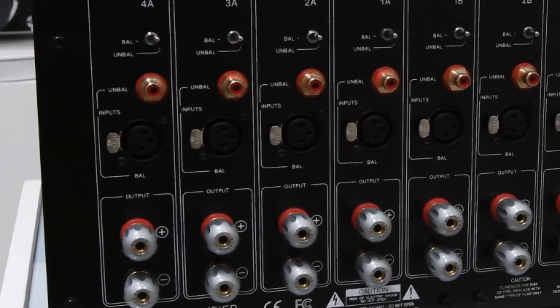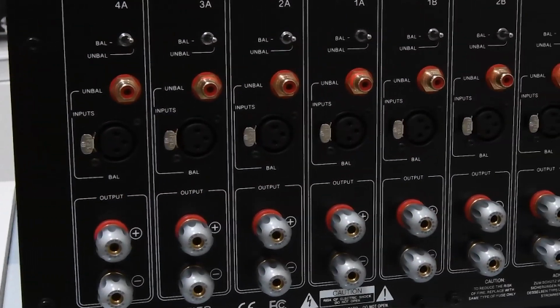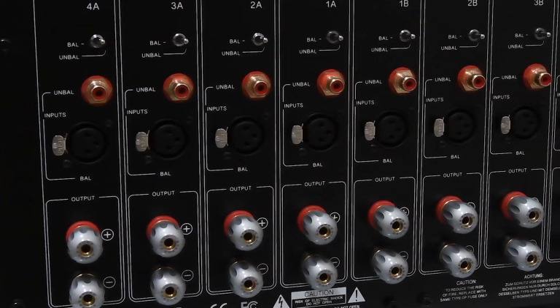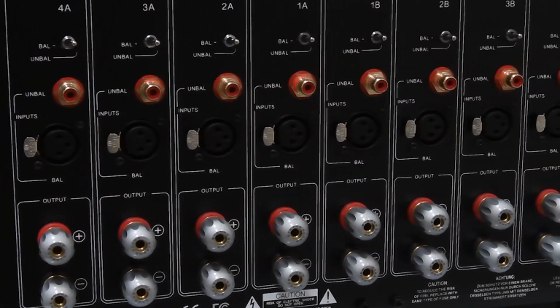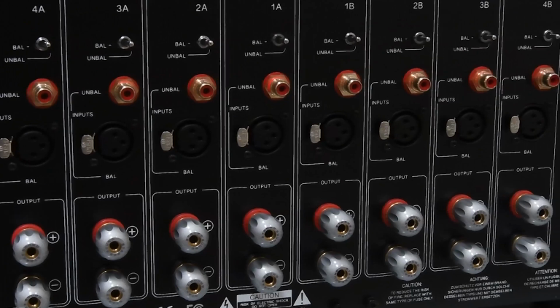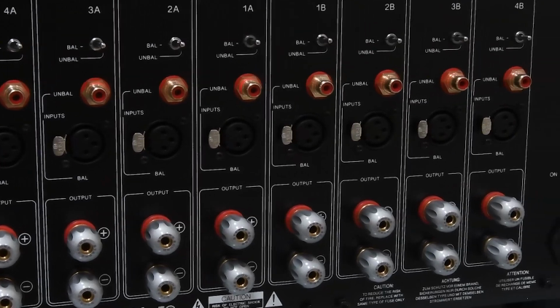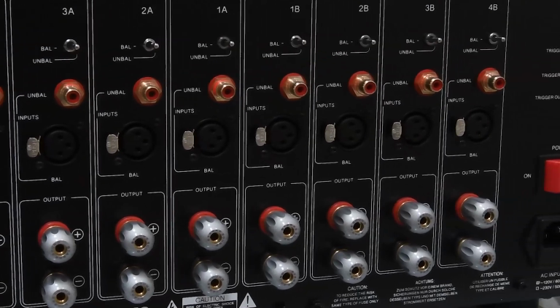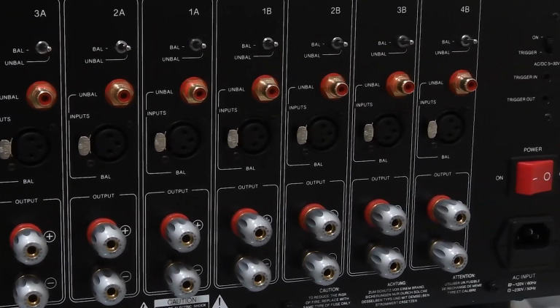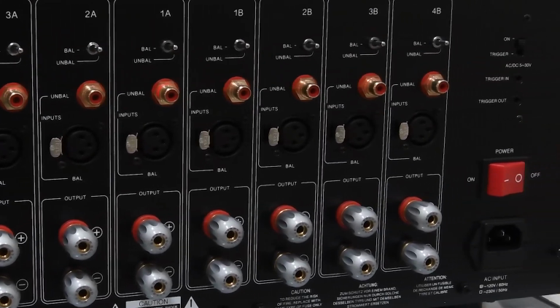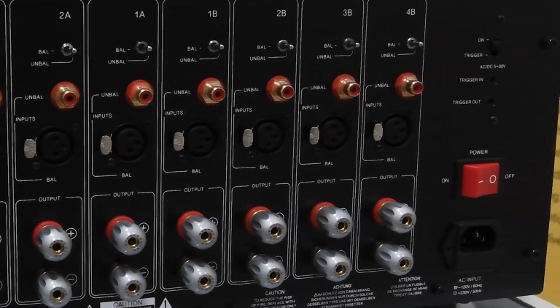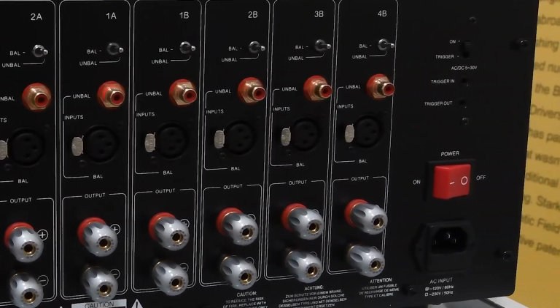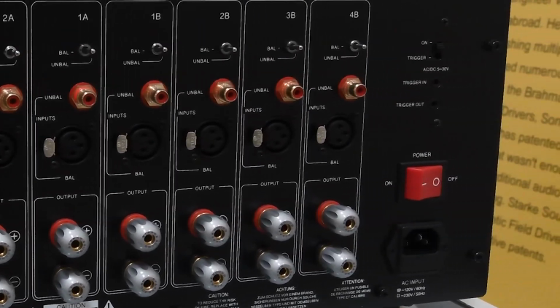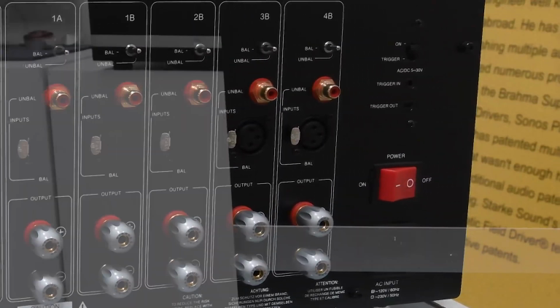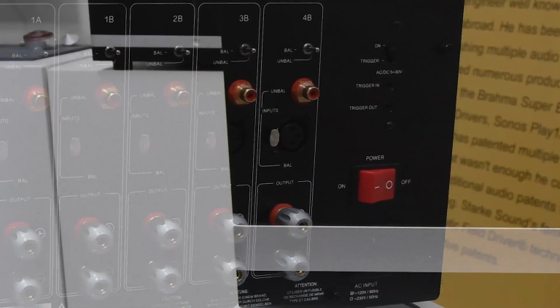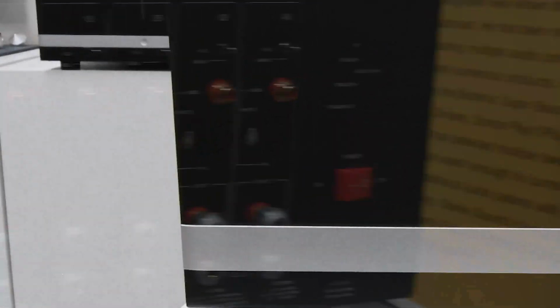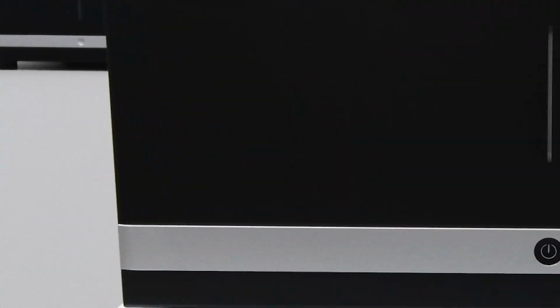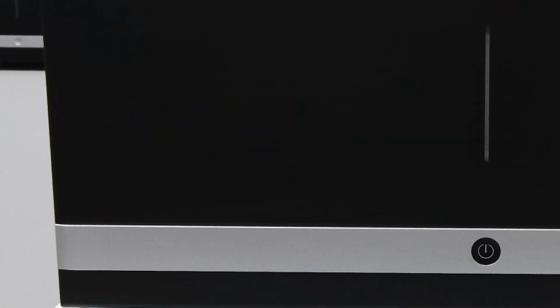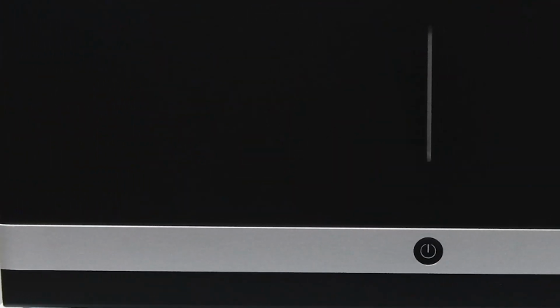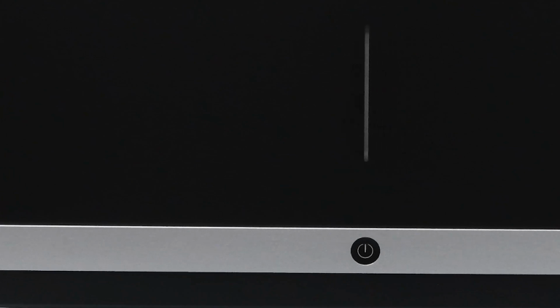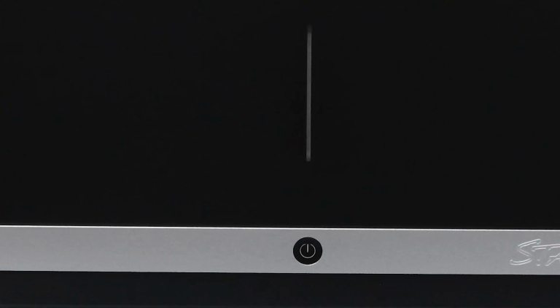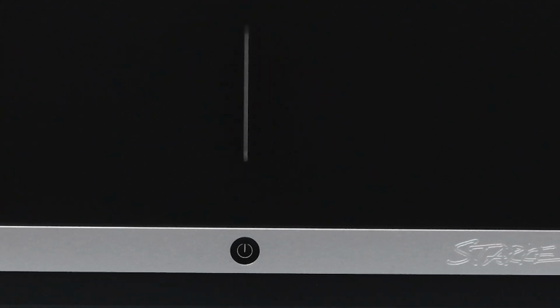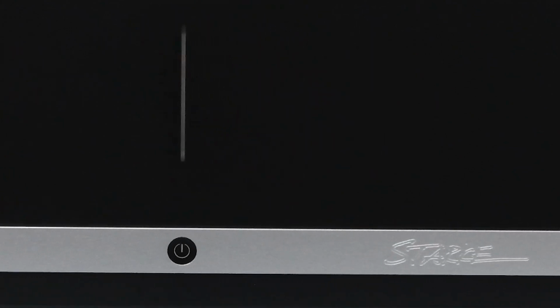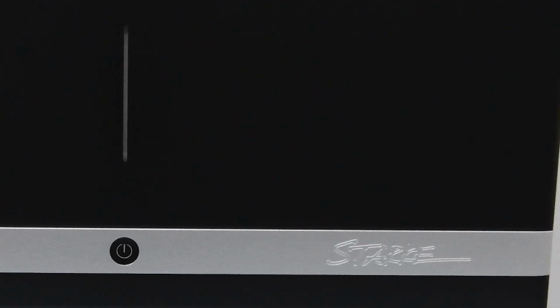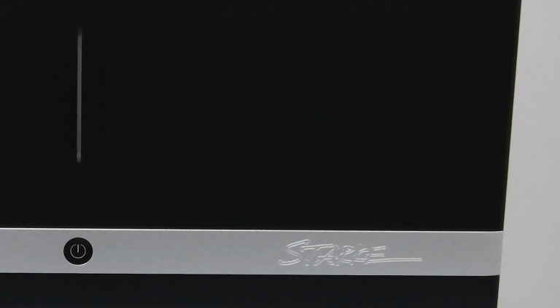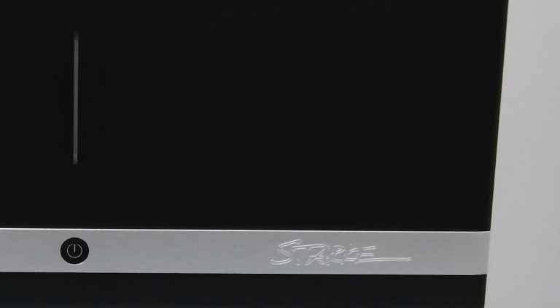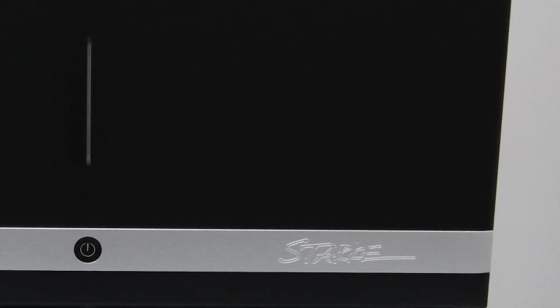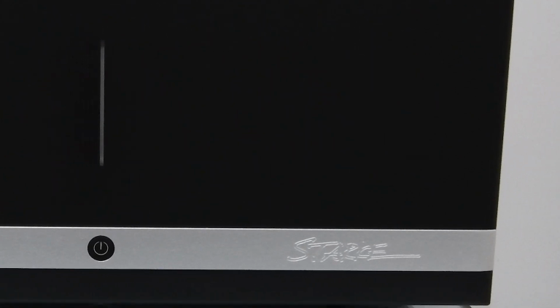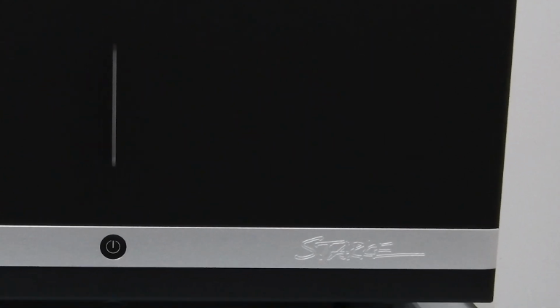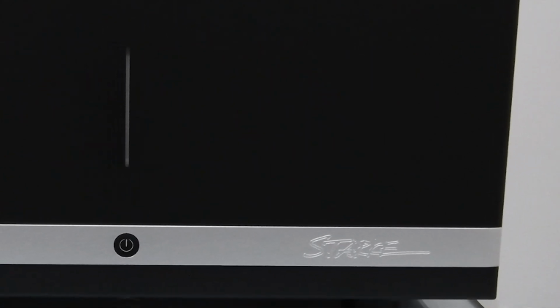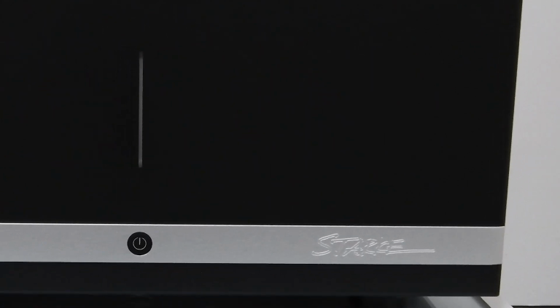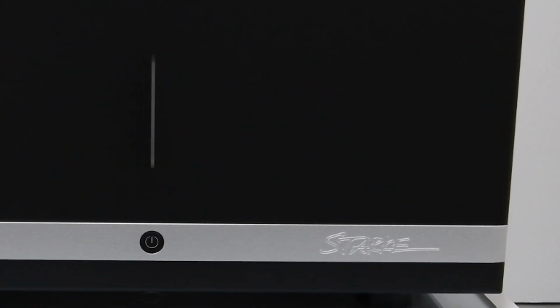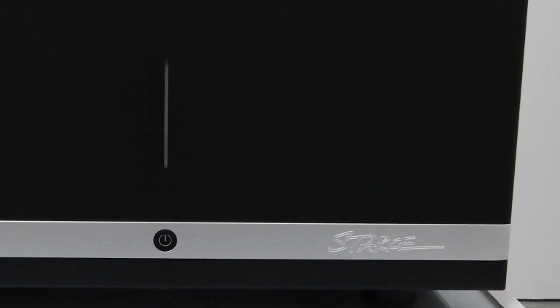Let's discuss the technology. Most amps are not fully balanced all the way through; however, the A8 is. We run a very high bias current so that the first 50 watts of operation are in pure Class A.